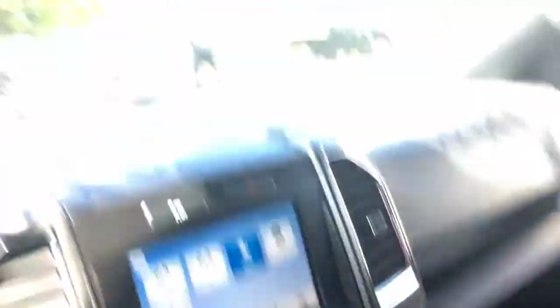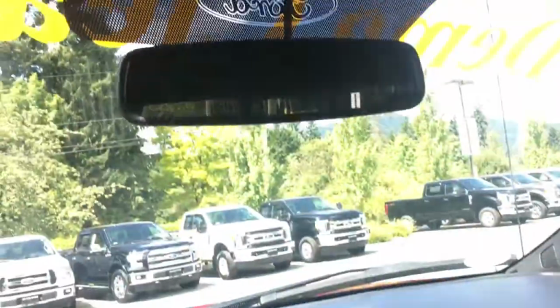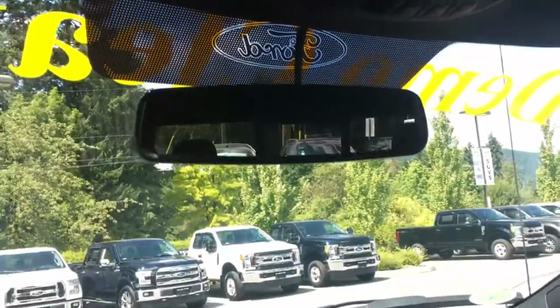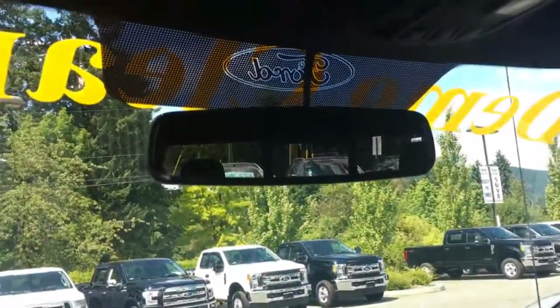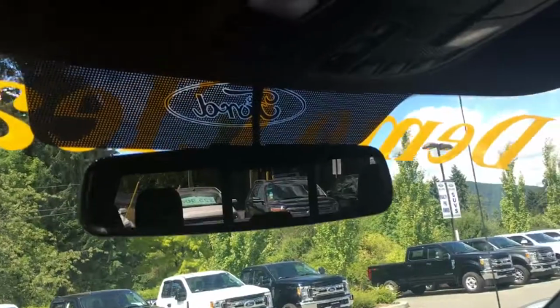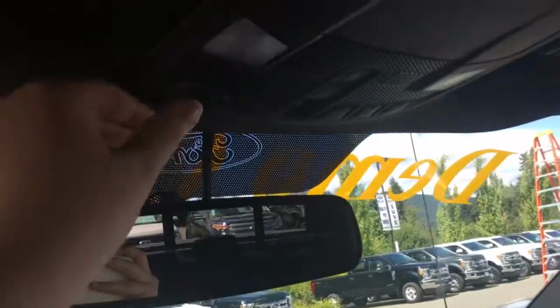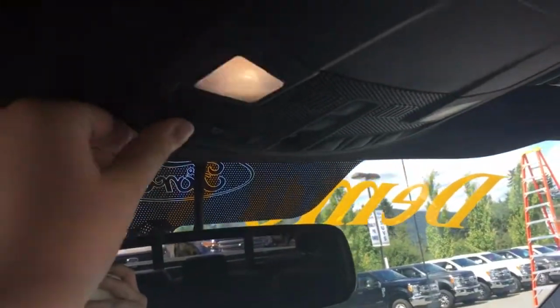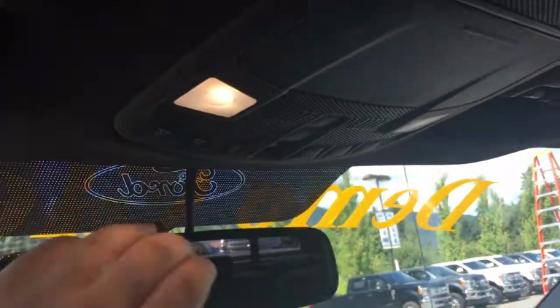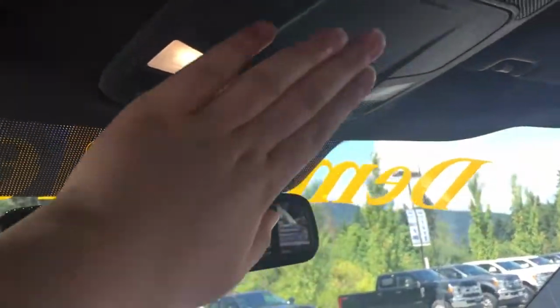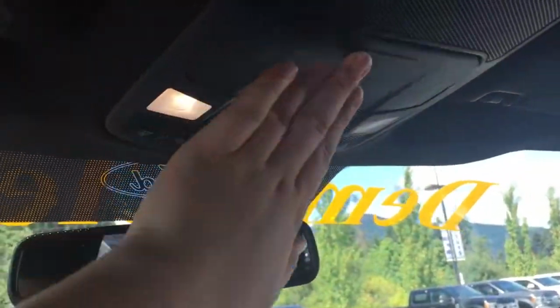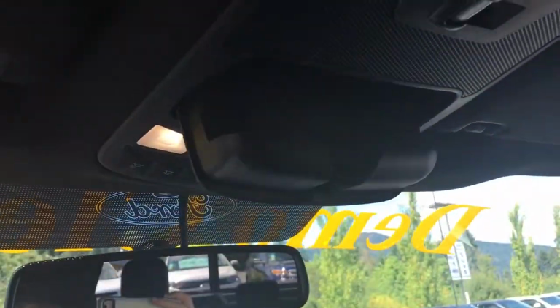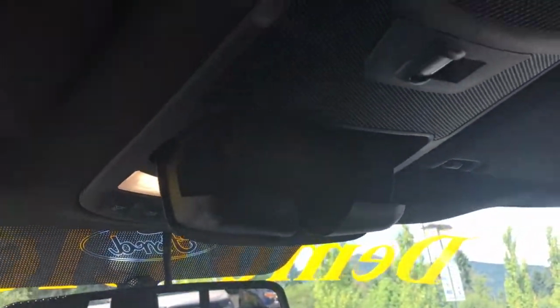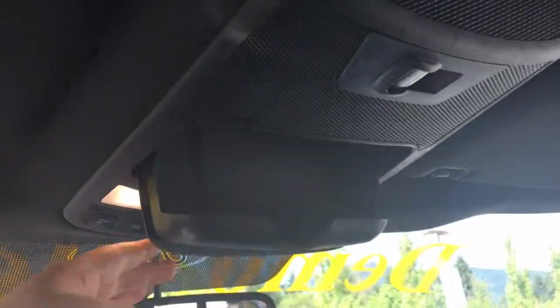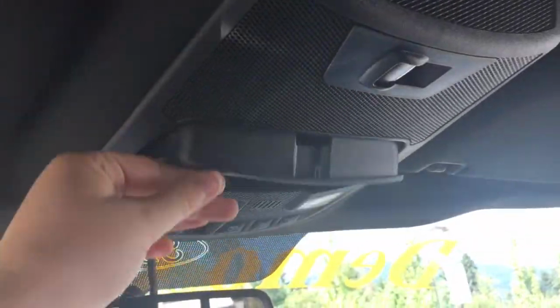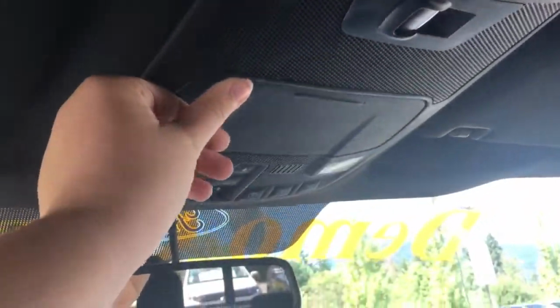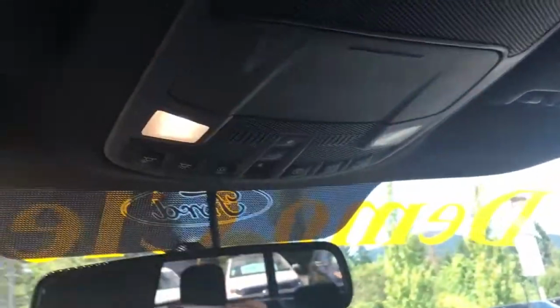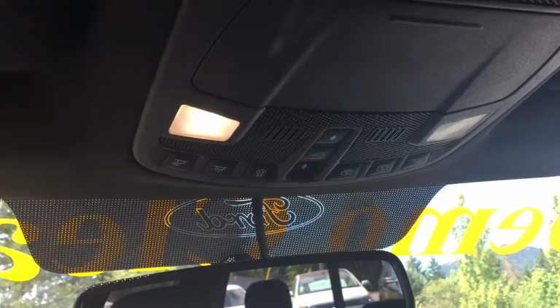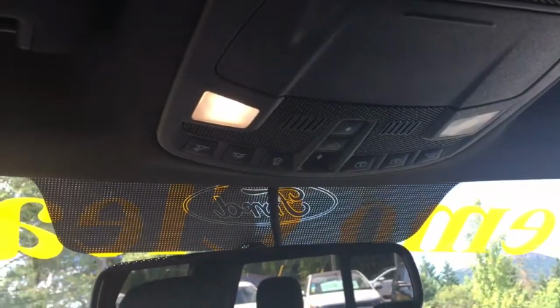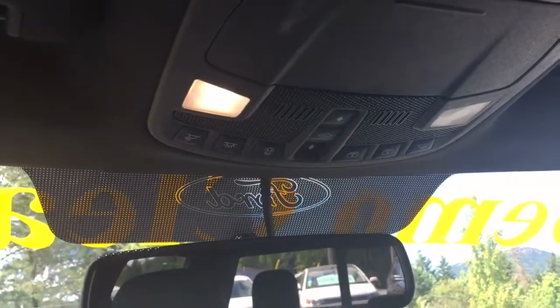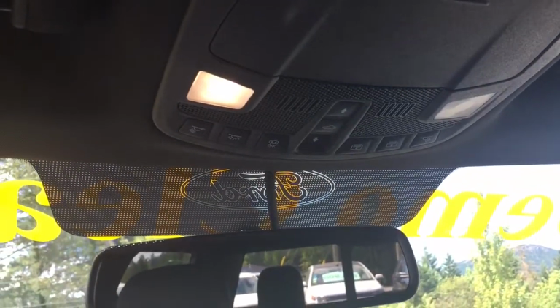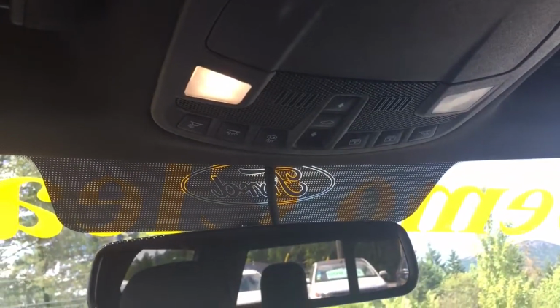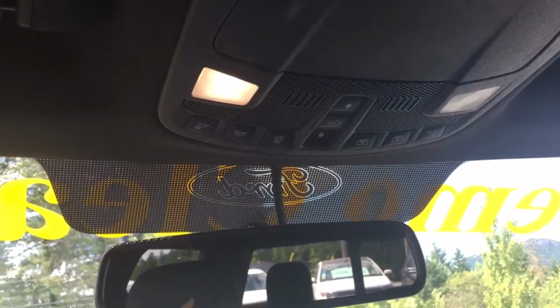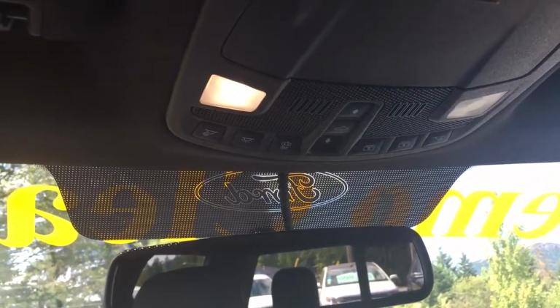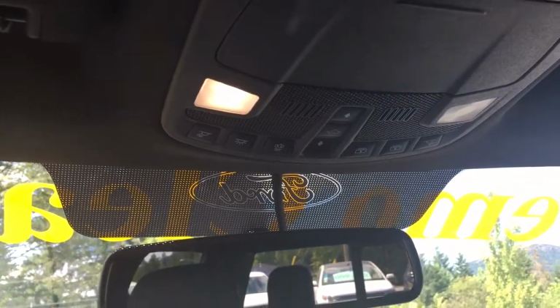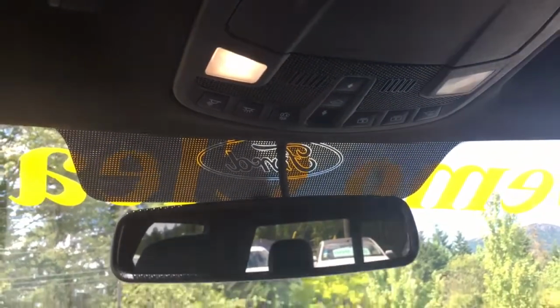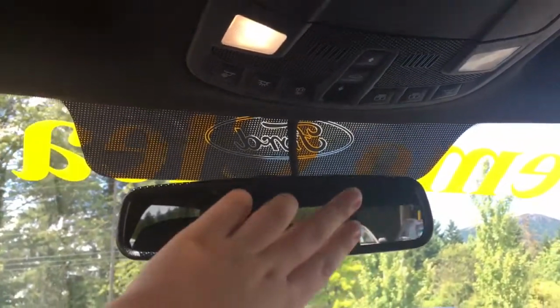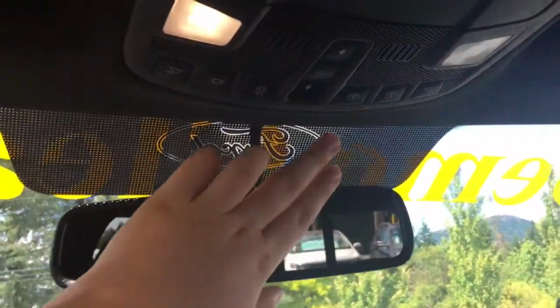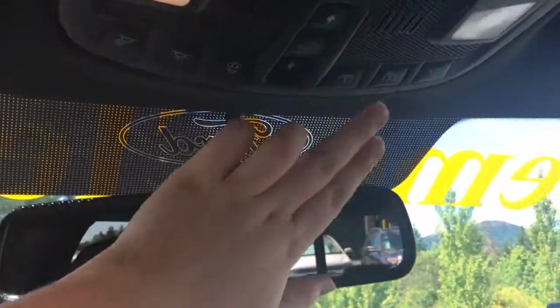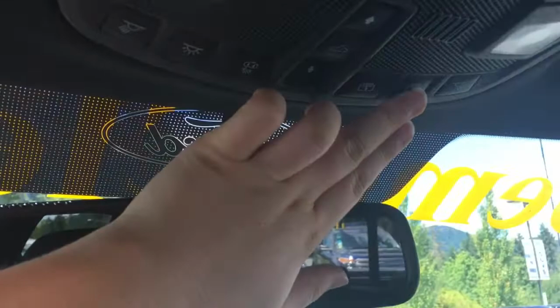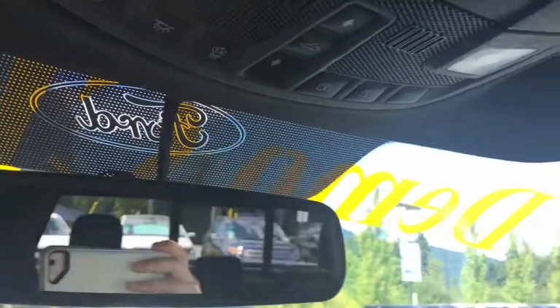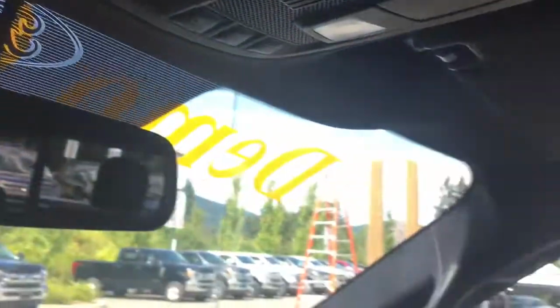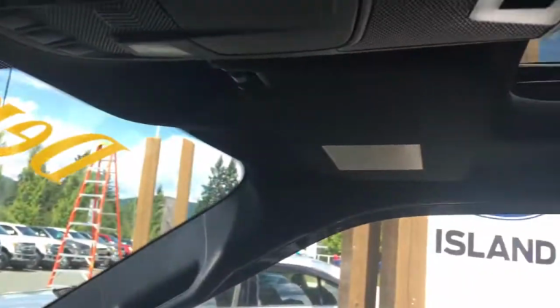Up top, you have an auto-dimming rear view mirror as well as overhead lights, a sunglass holder, the controls for the rear window, and the controls for the power sunroof and sunshade. Pressing this one will make that sunshade go quickly.